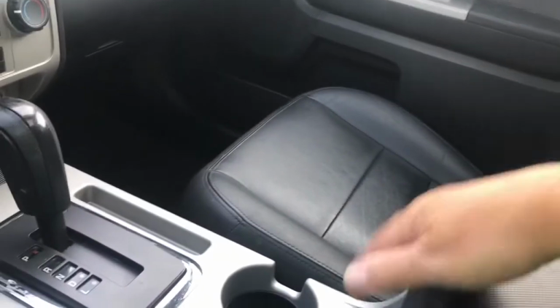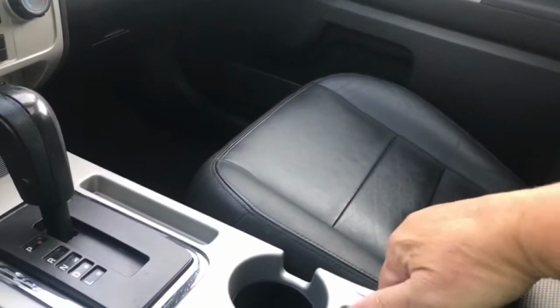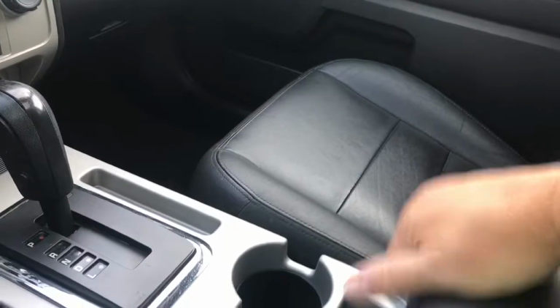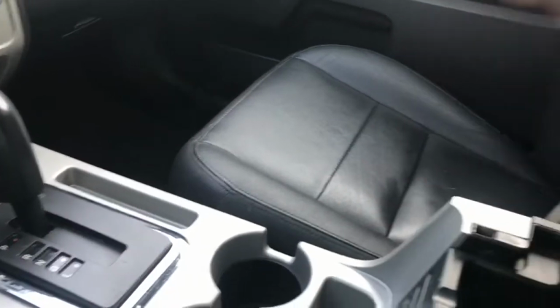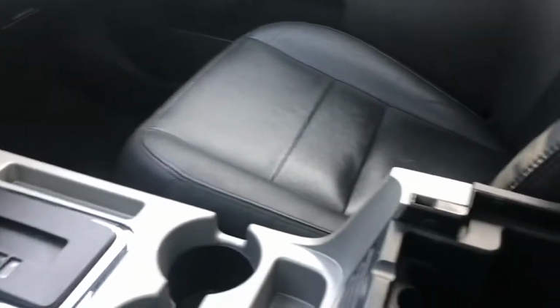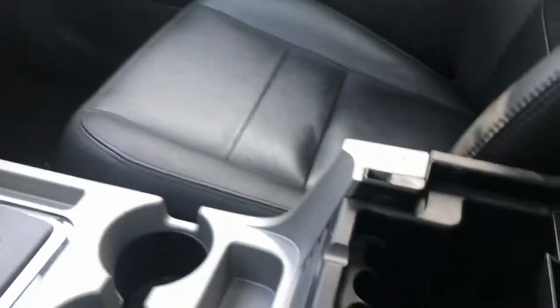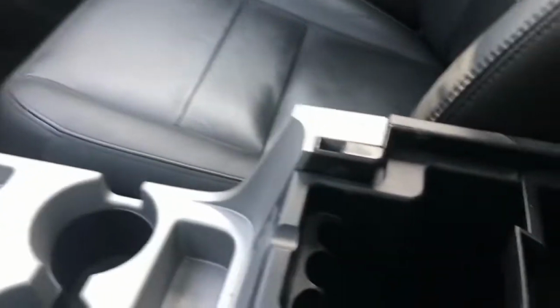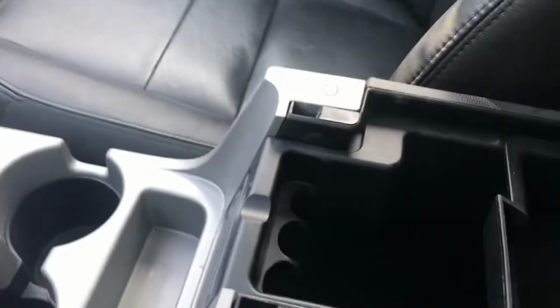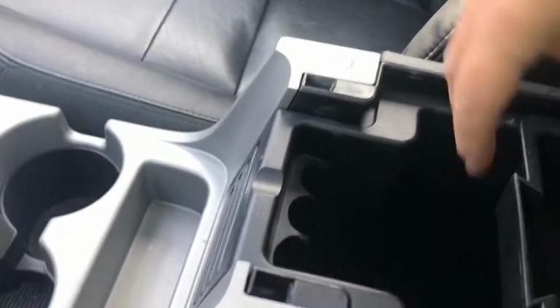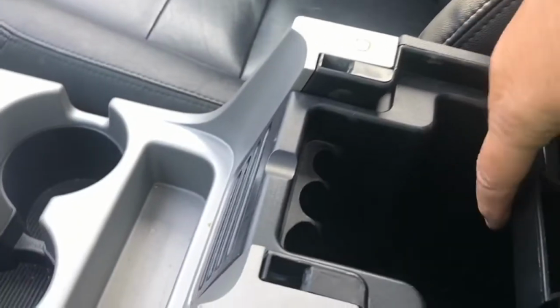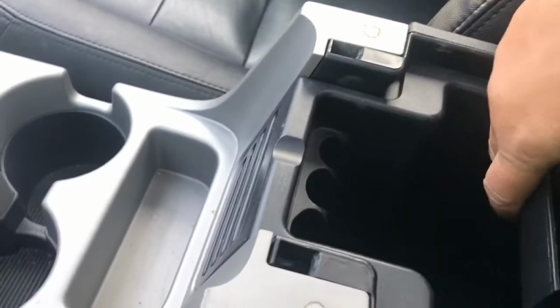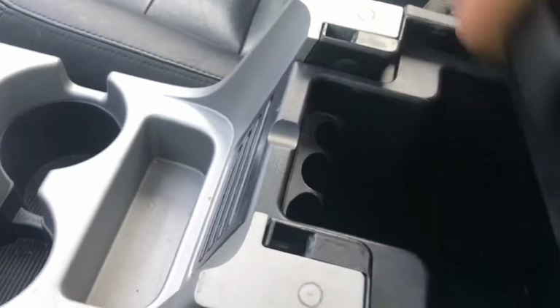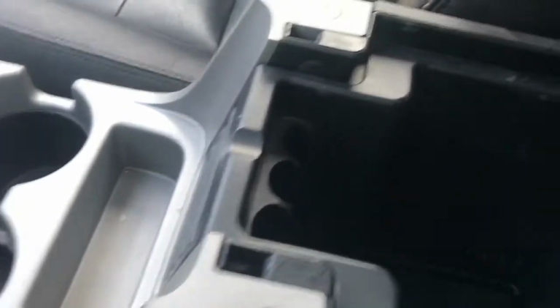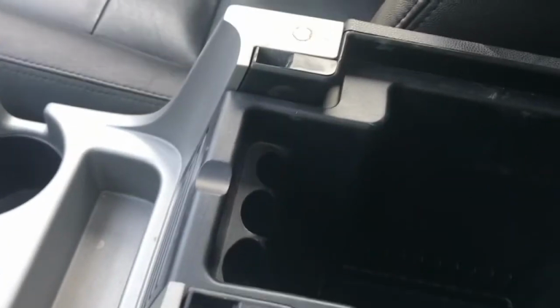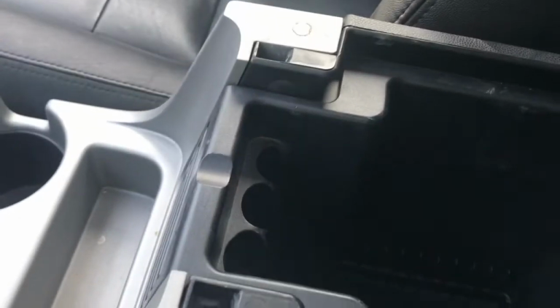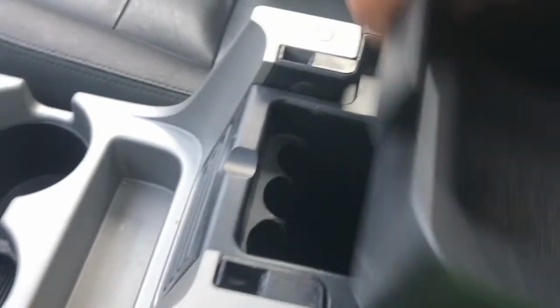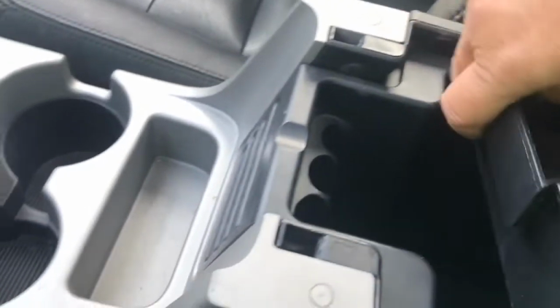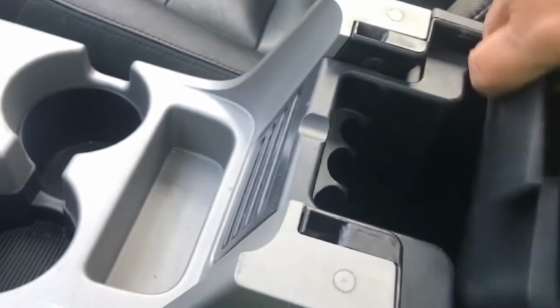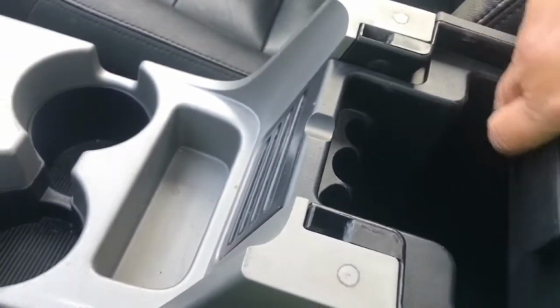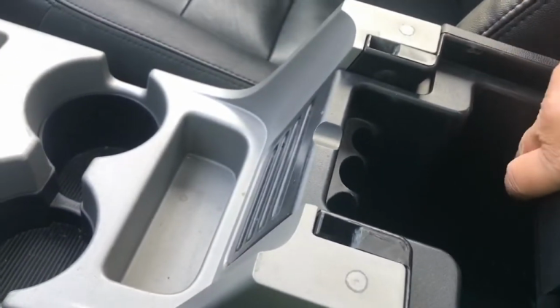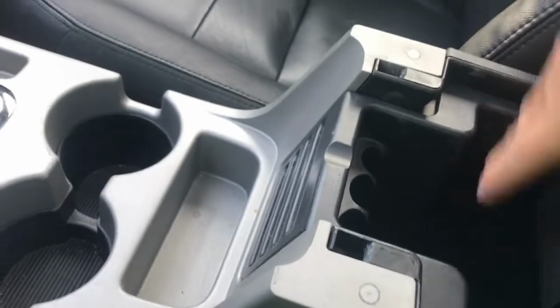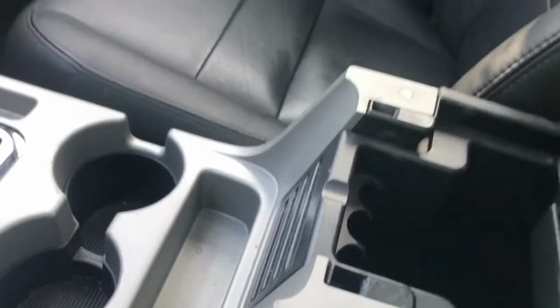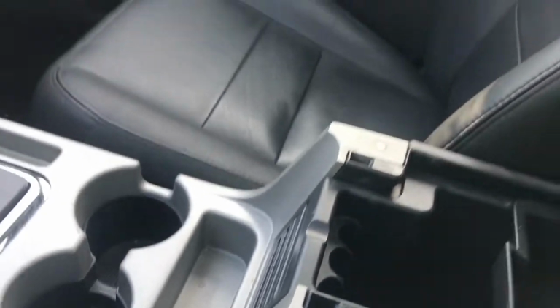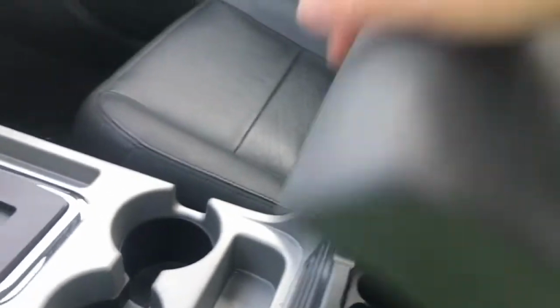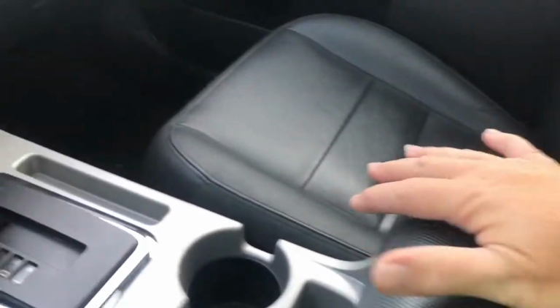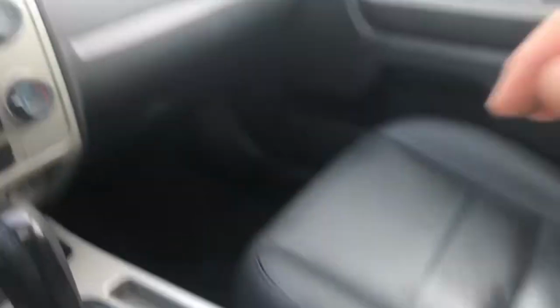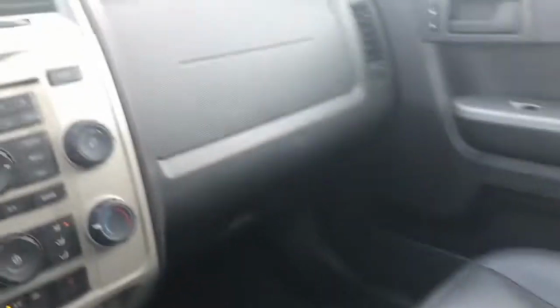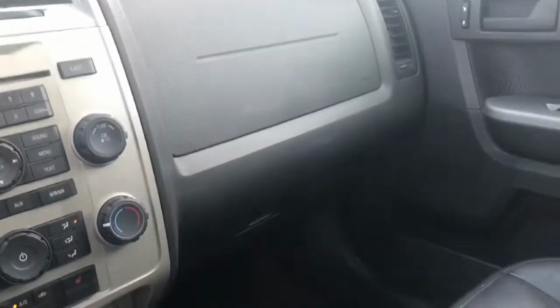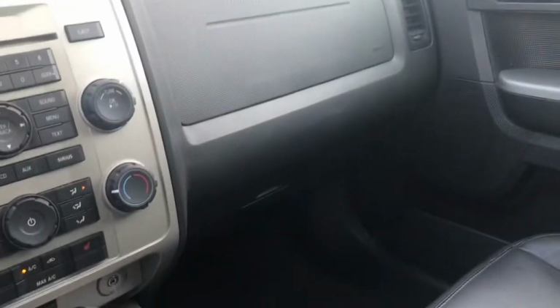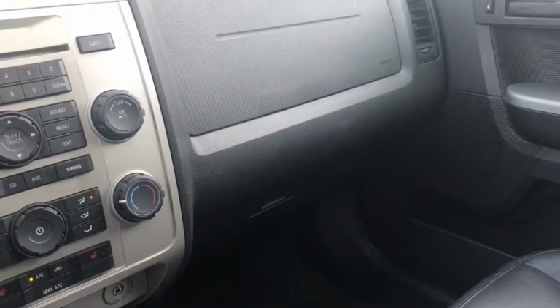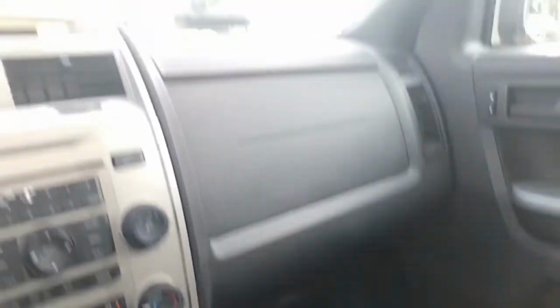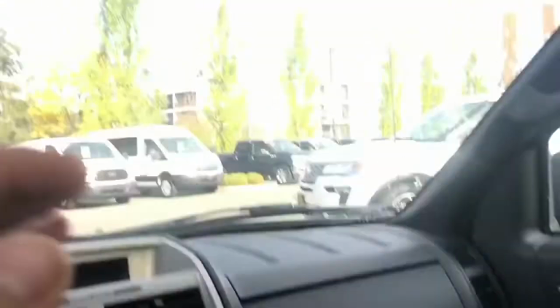There's an armrest with a bin underneath — you can unclip it, remove the bin, and there's more storage down below. Off to the side is your glove compartment.